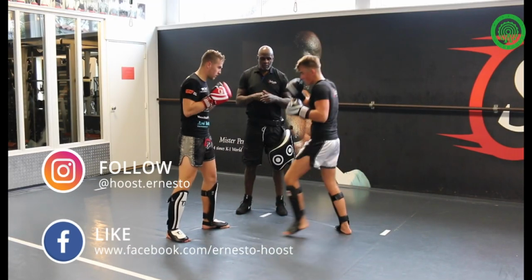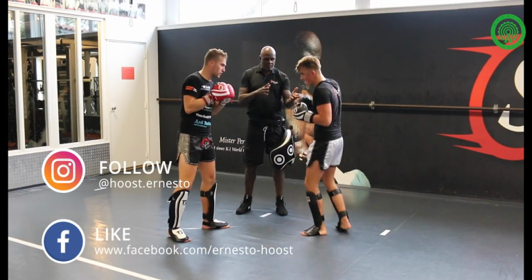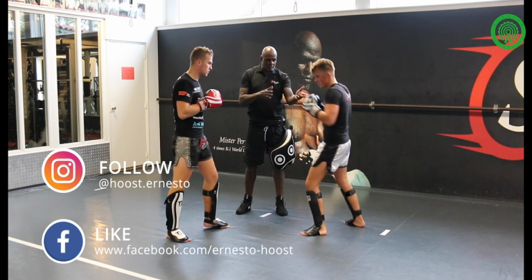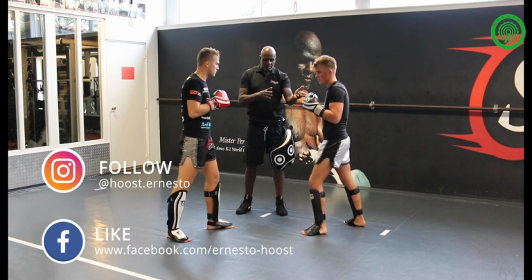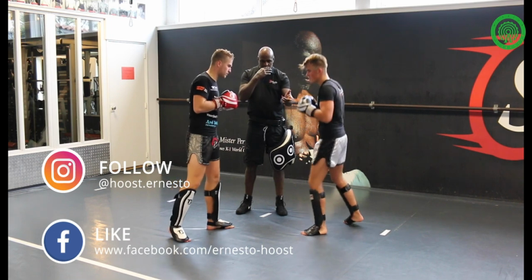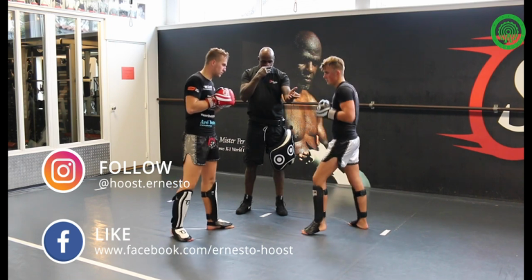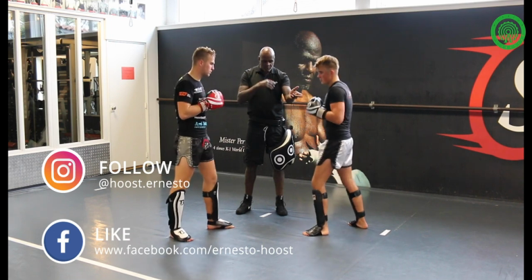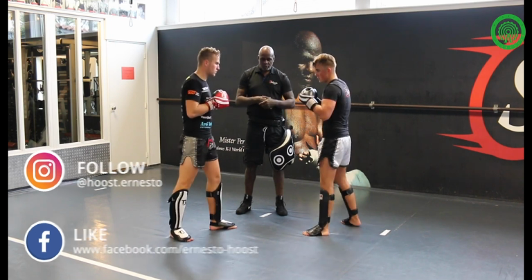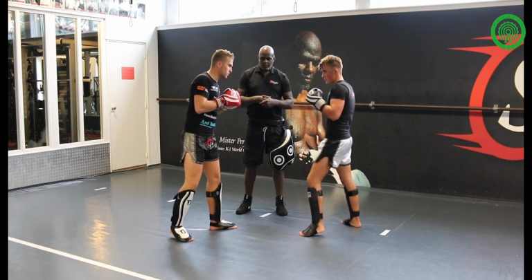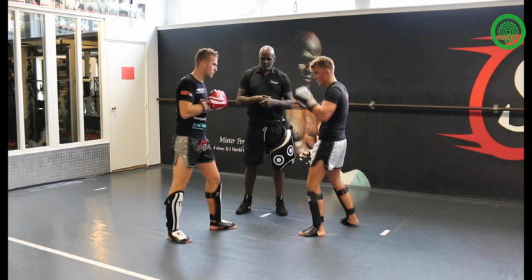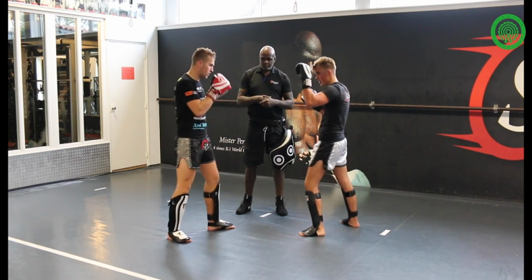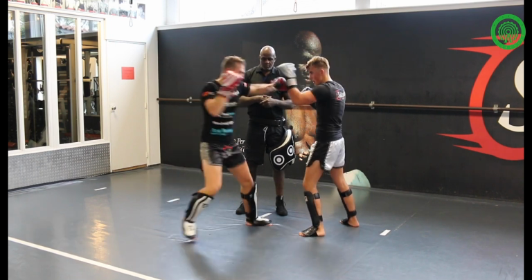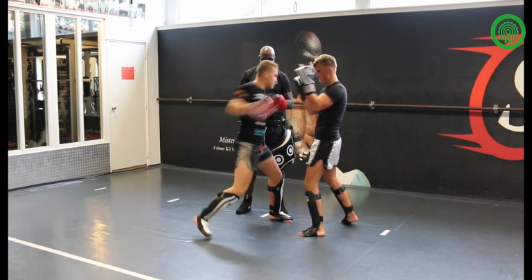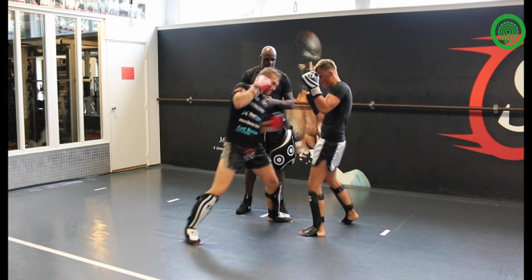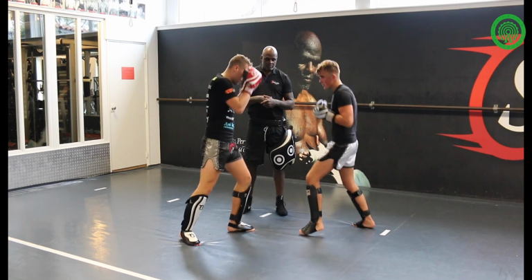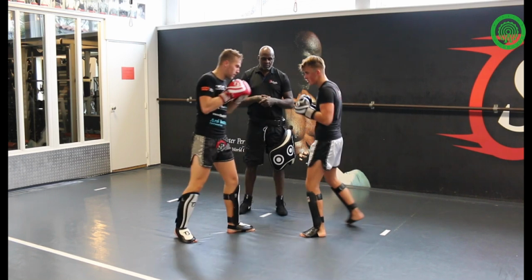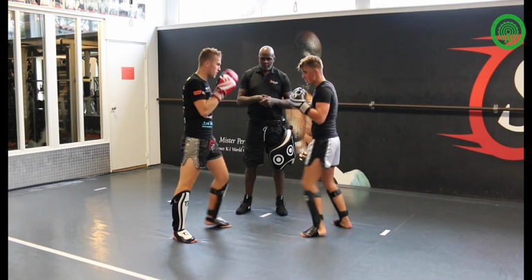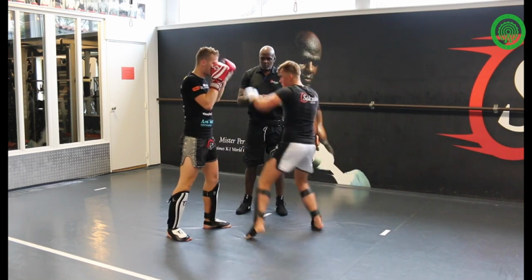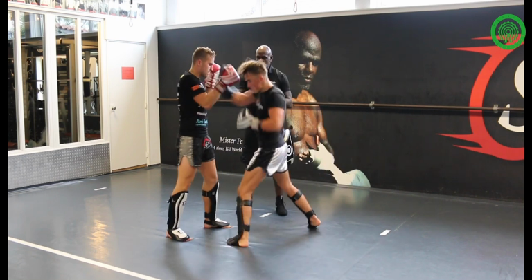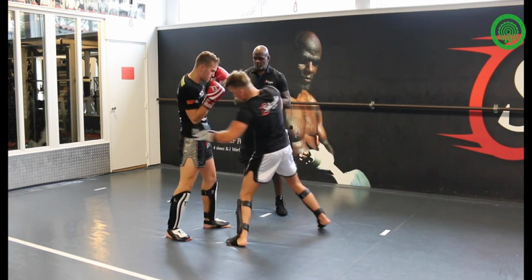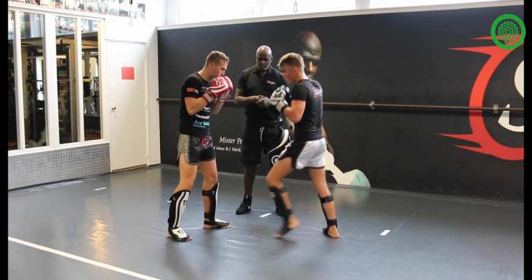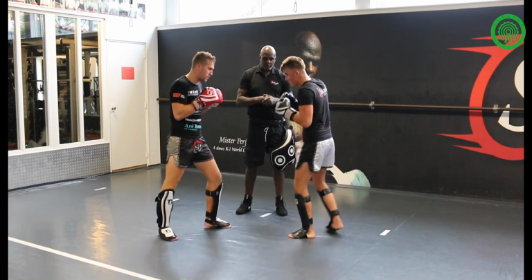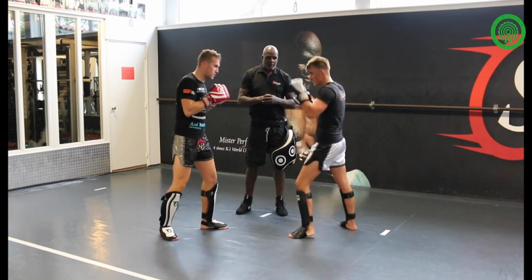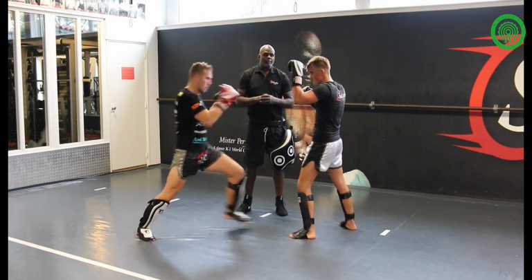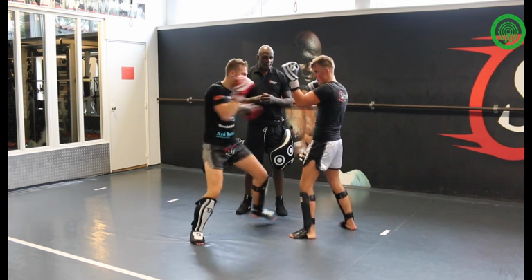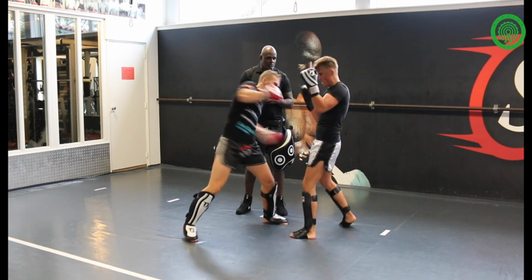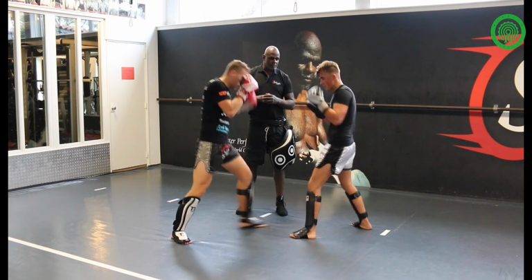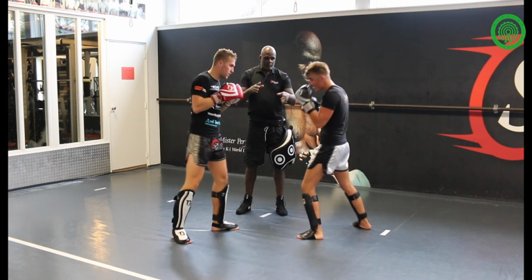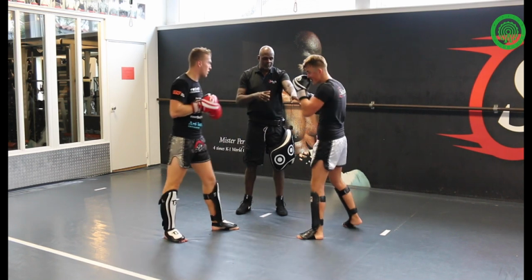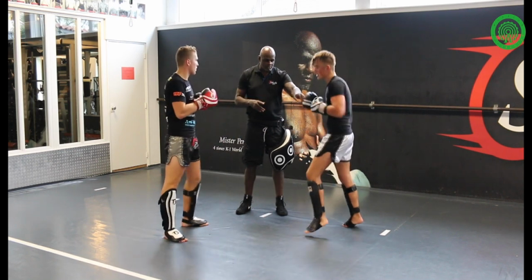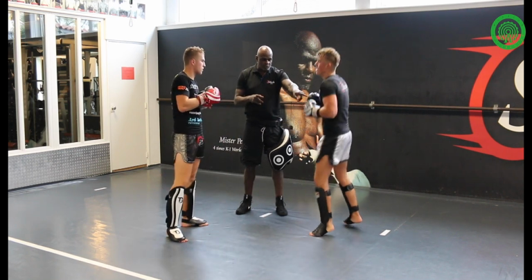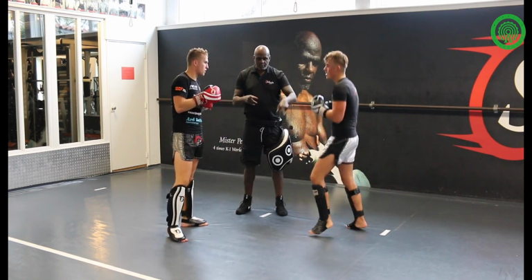Come a little bit closer when you make the — after the first punch. Okay, we do it five times. You do it five times.